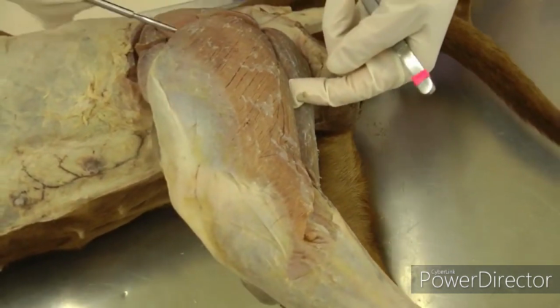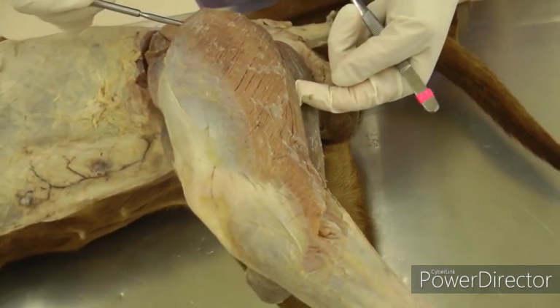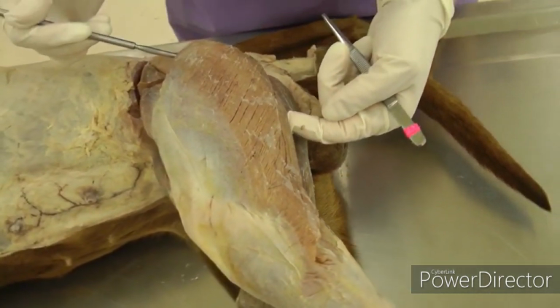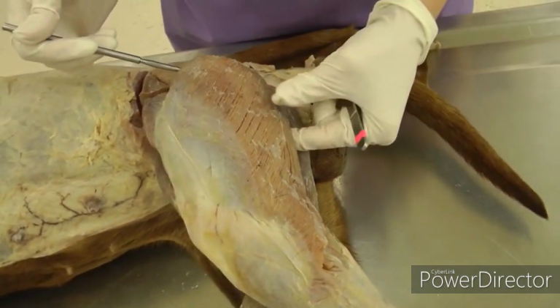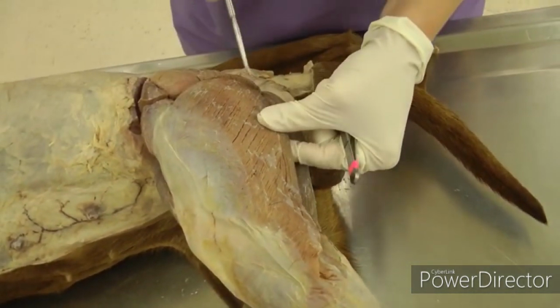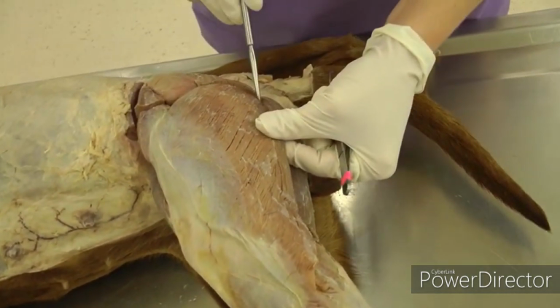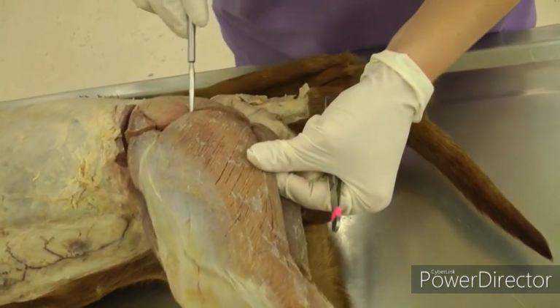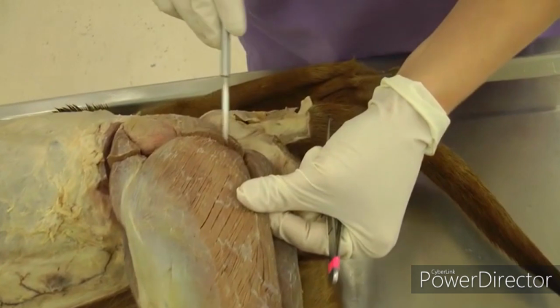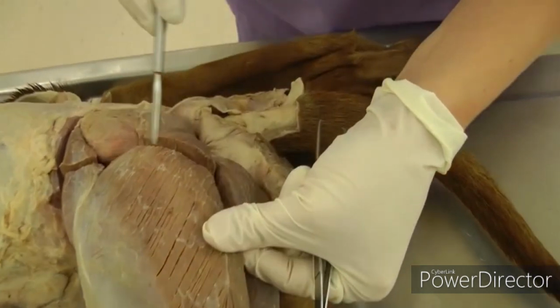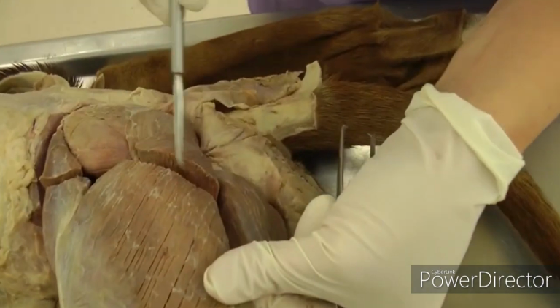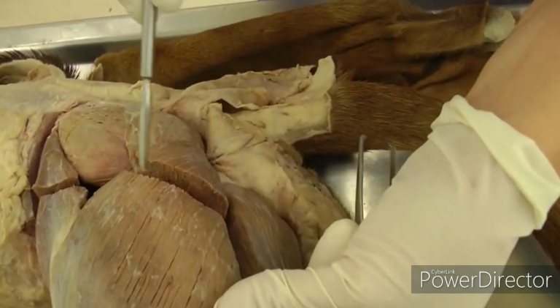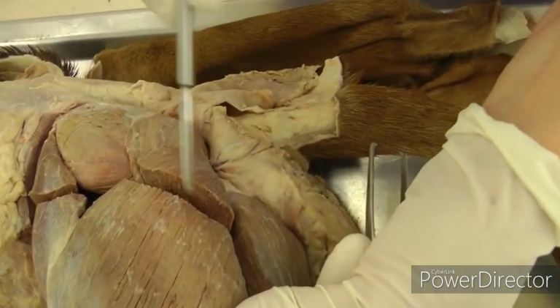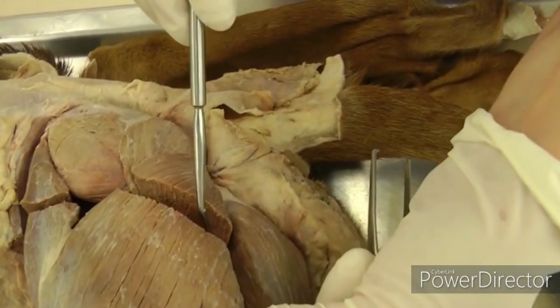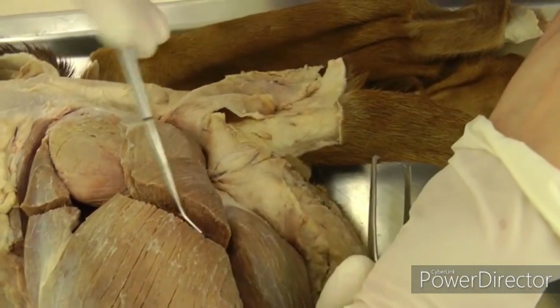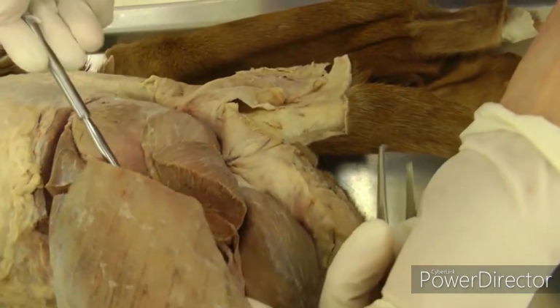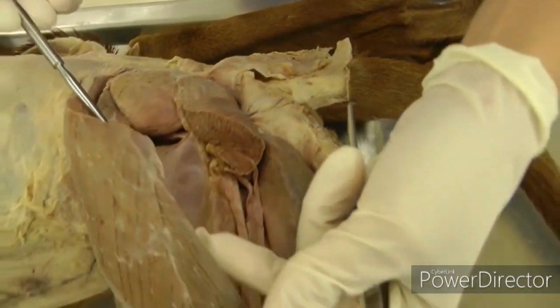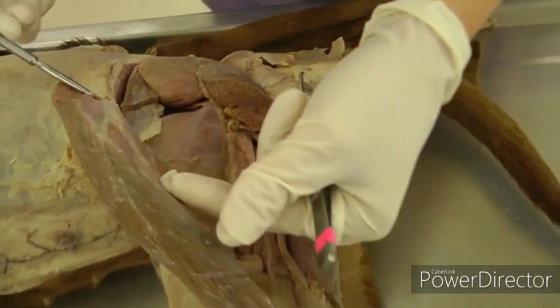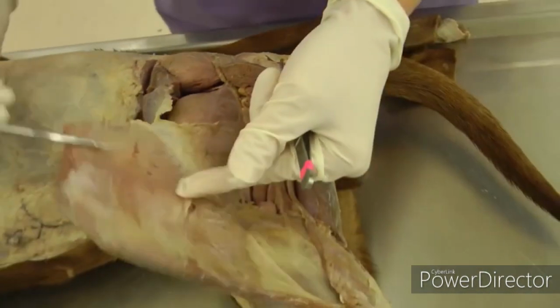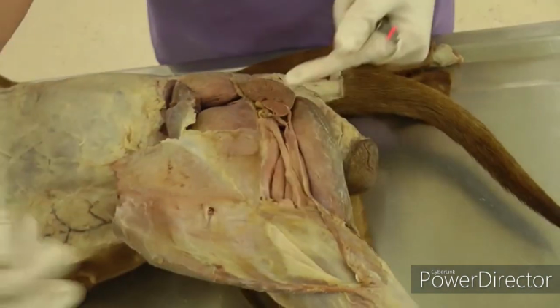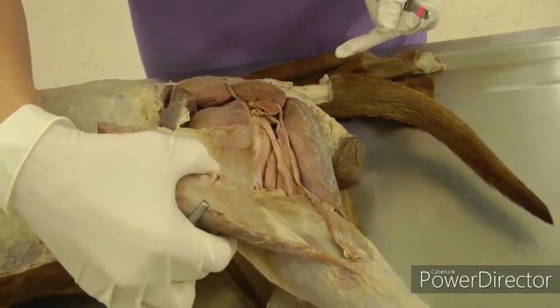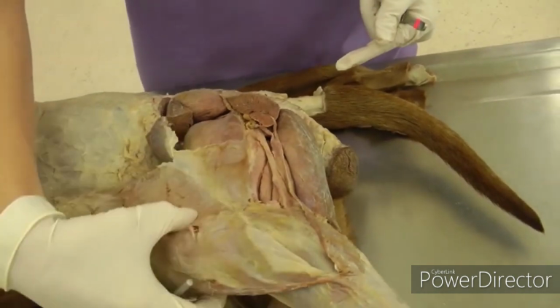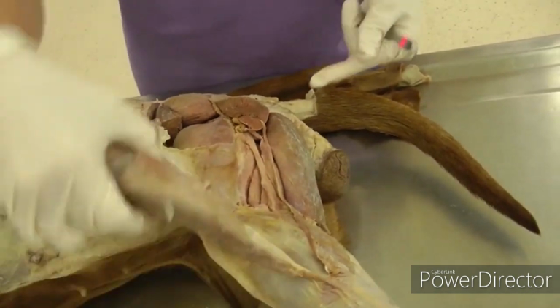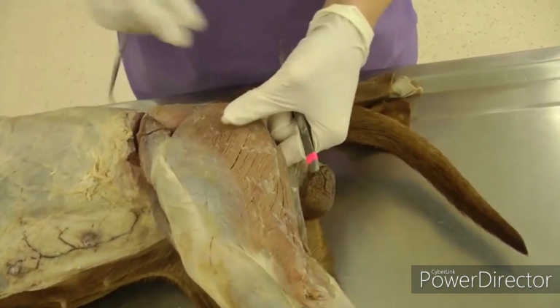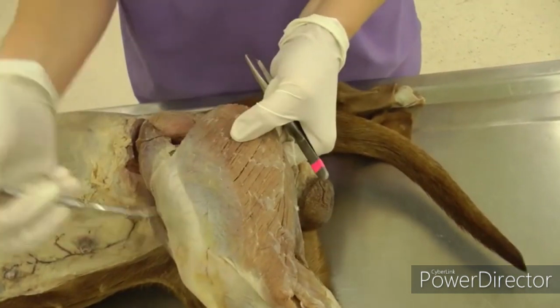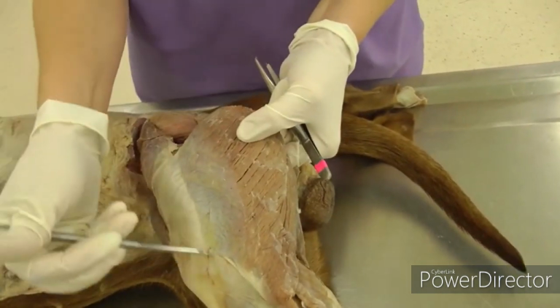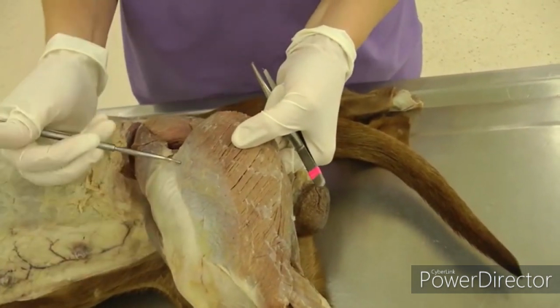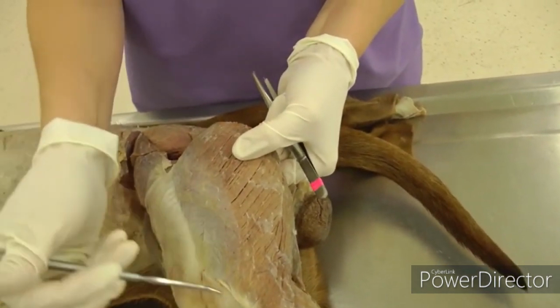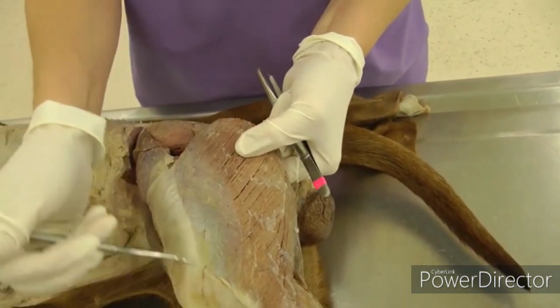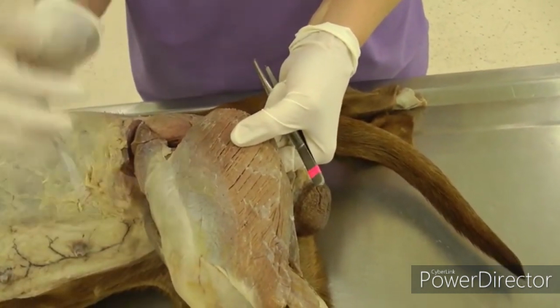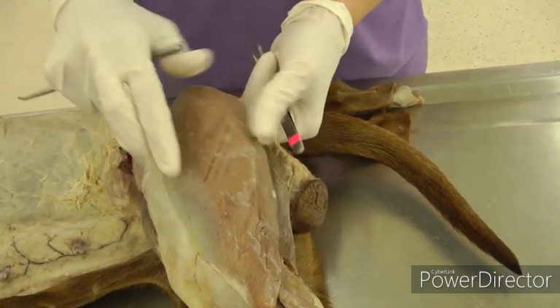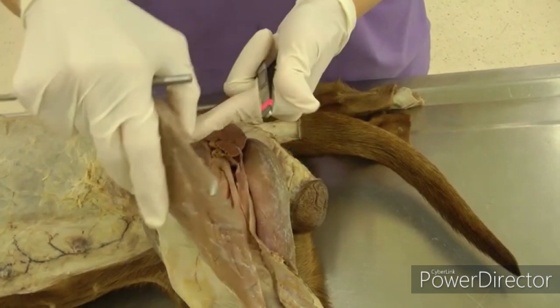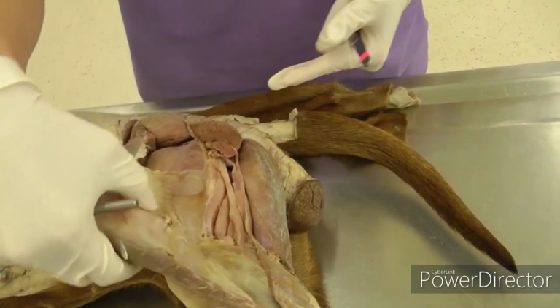Reflect the biceps femoris by making a cut right across near the origin, then reflect the main muscle mass distally down. But do not cut the fascia lata — you don't want to cut that part, as this is what's going to keep it attached to your limb.